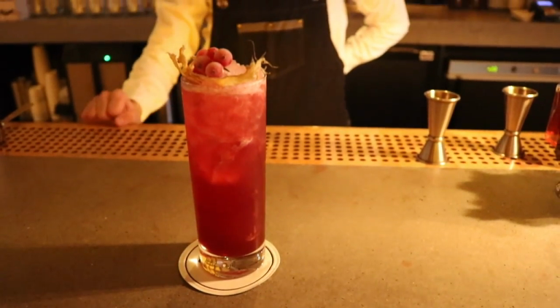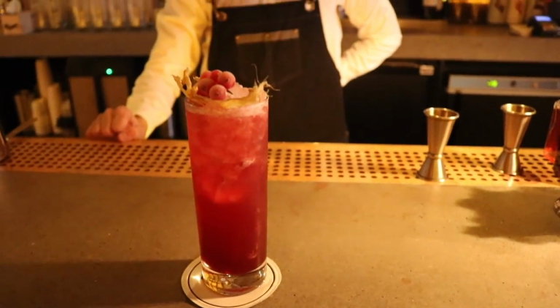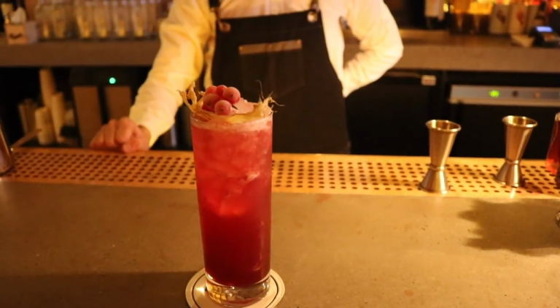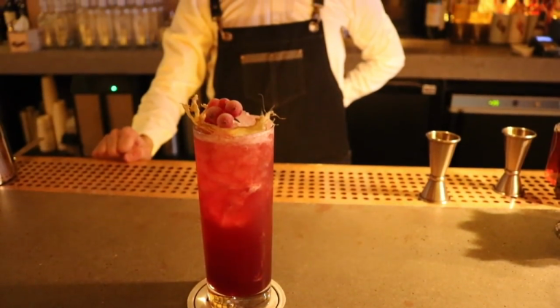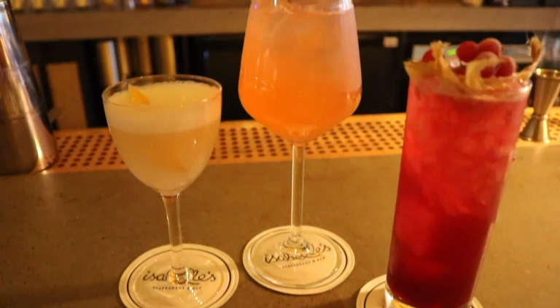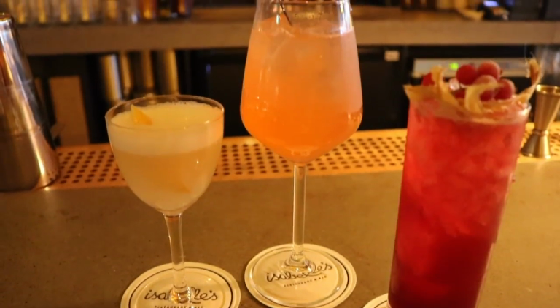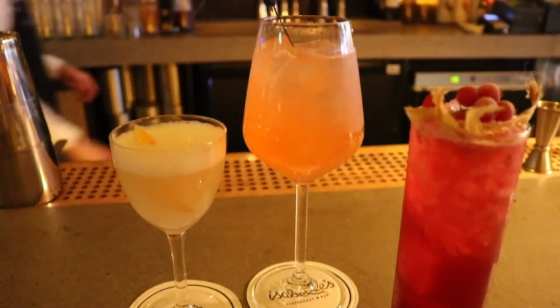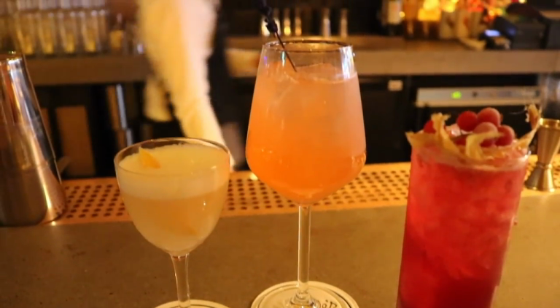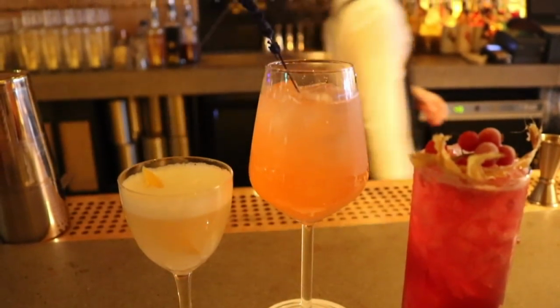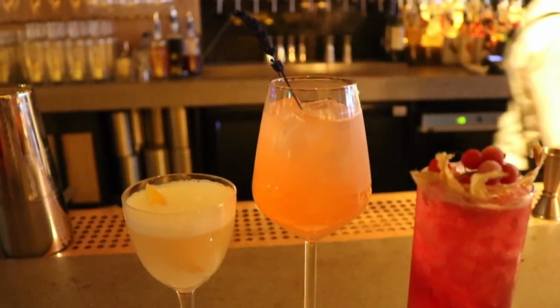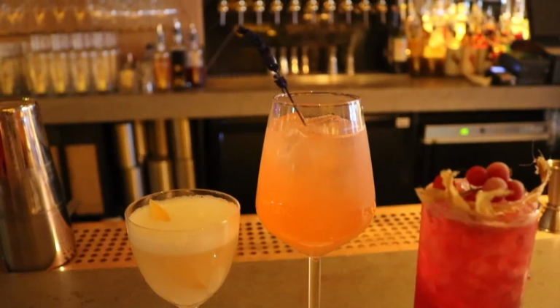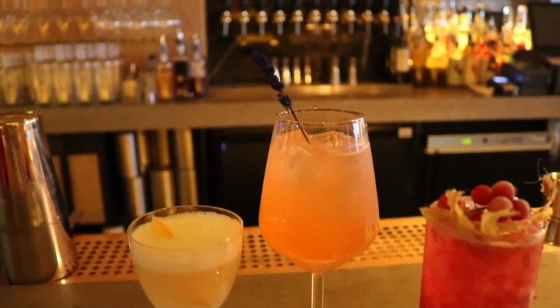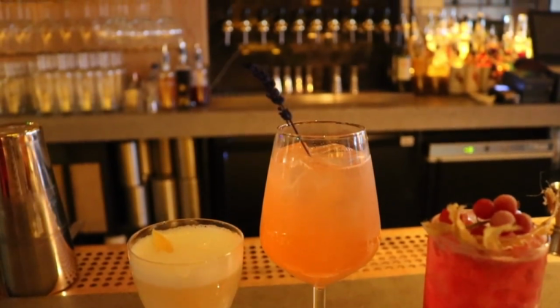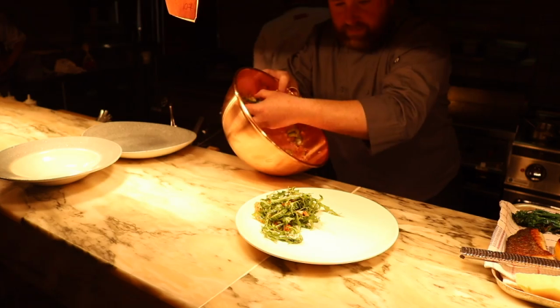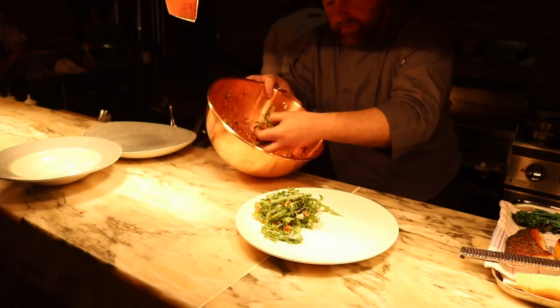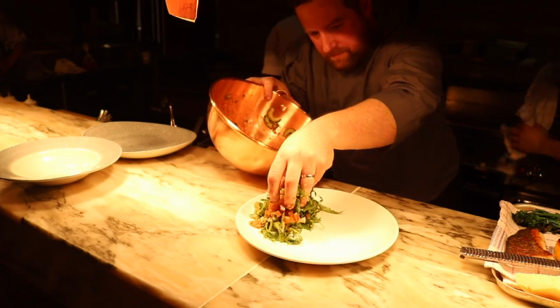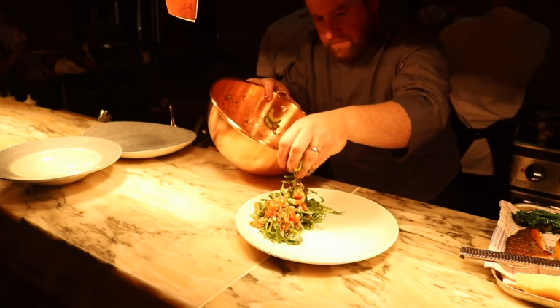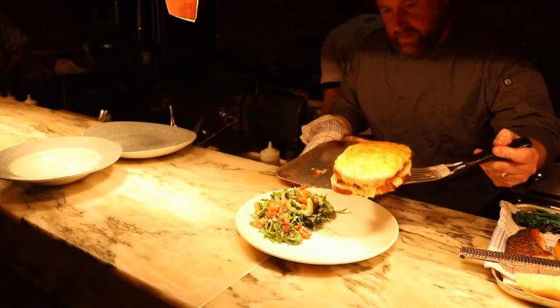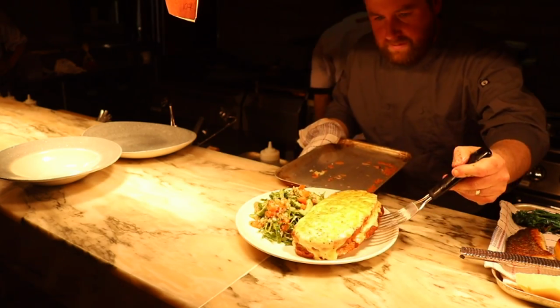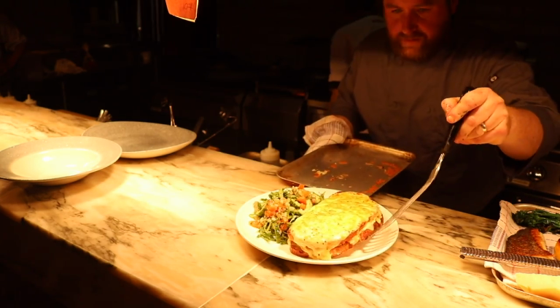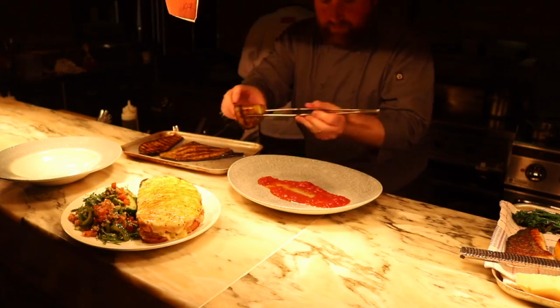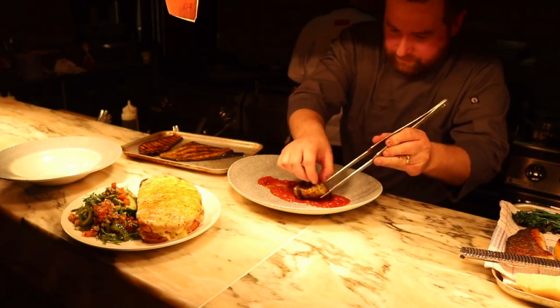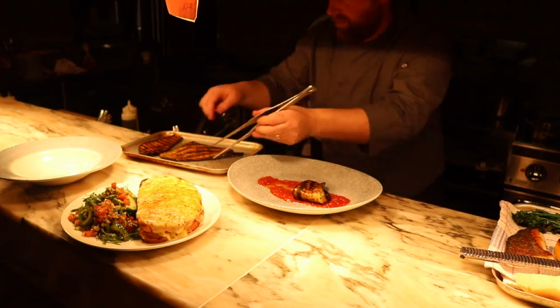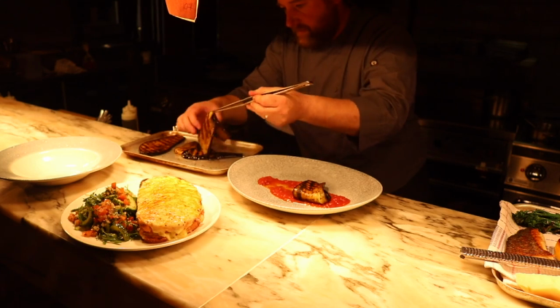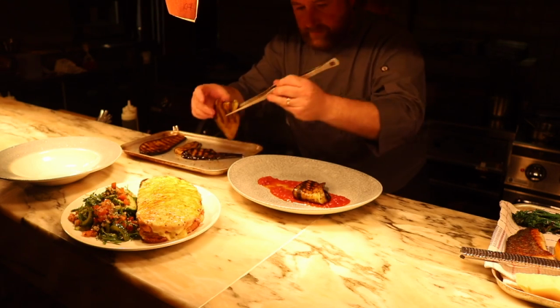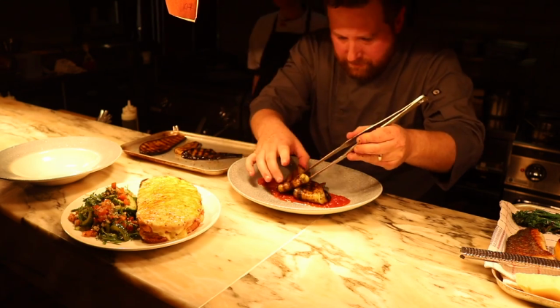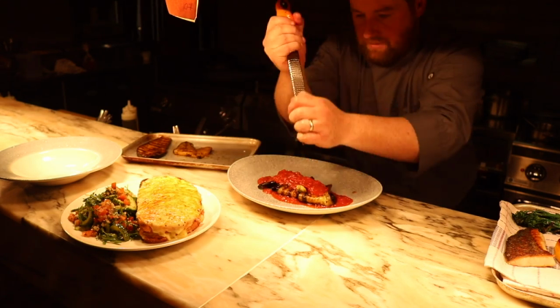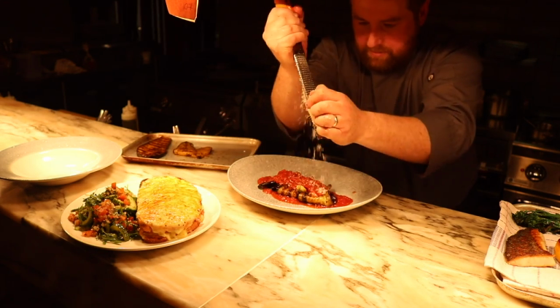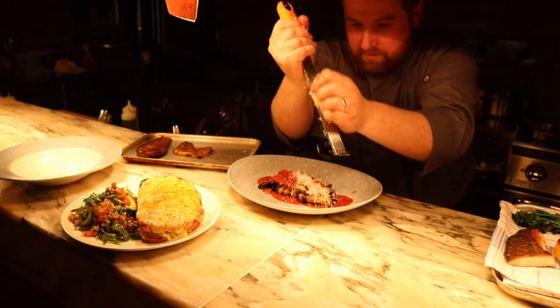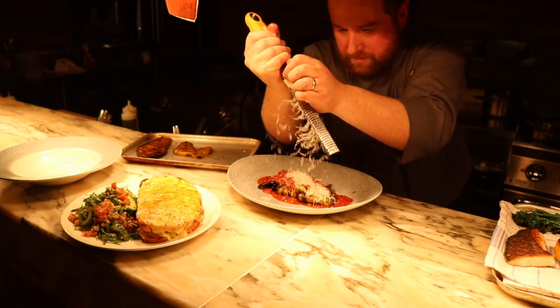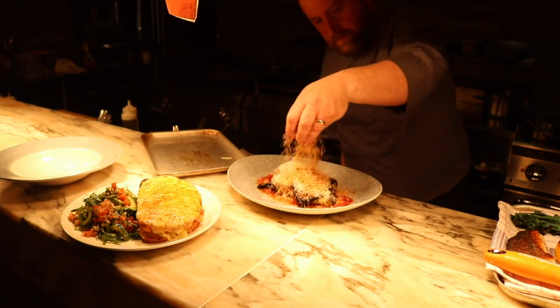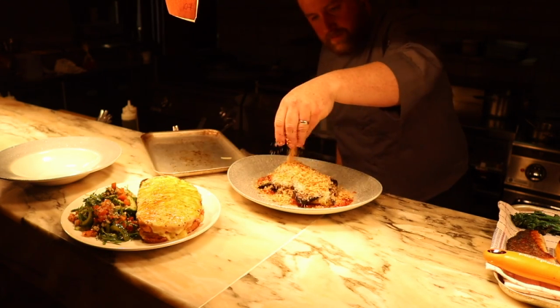Brunch is our busiest time. We have a phenomenal menu, with the pancakes being our number one best seller across all of our menus. They come with a salted caramel and whipped mascarpone — it's crazy good.